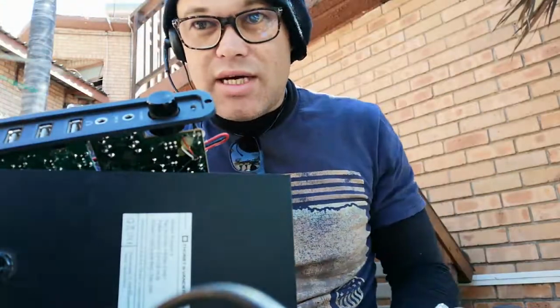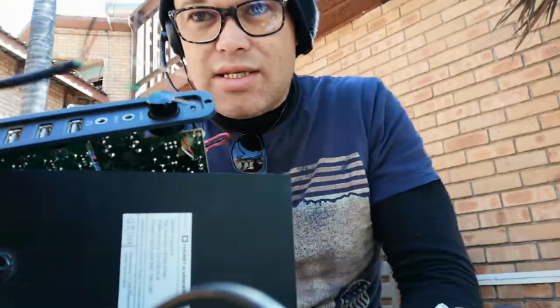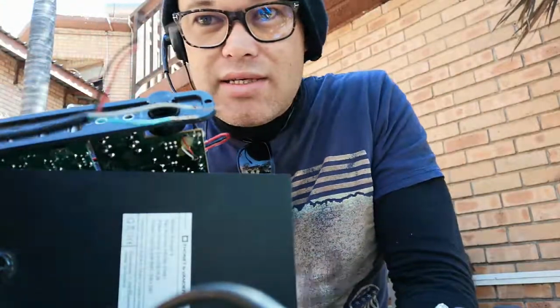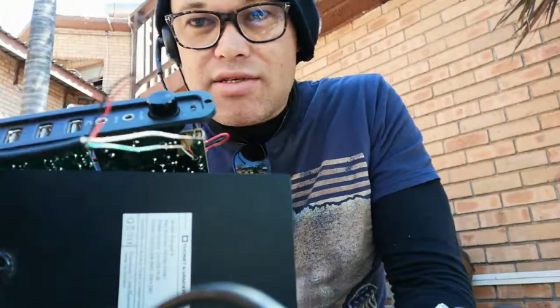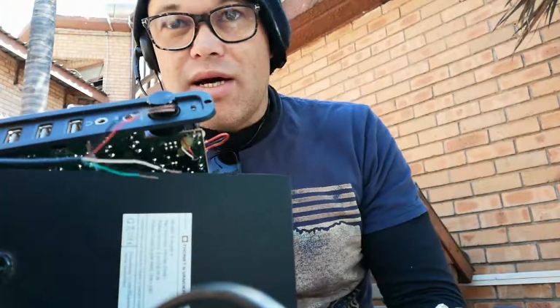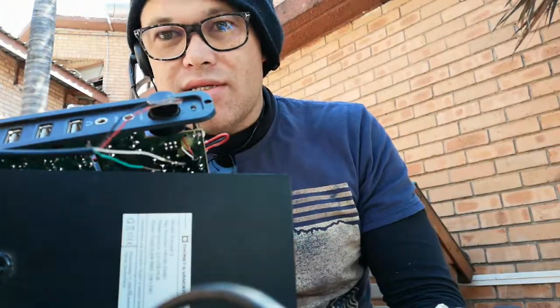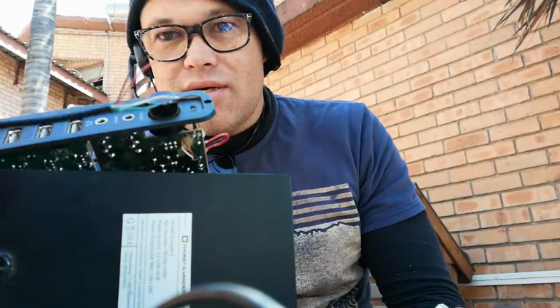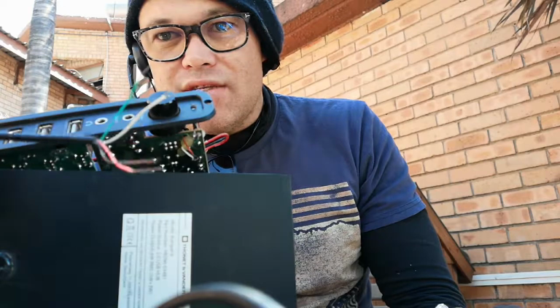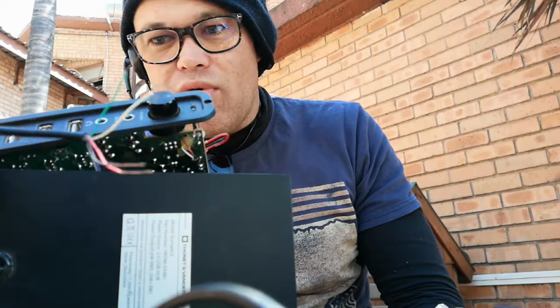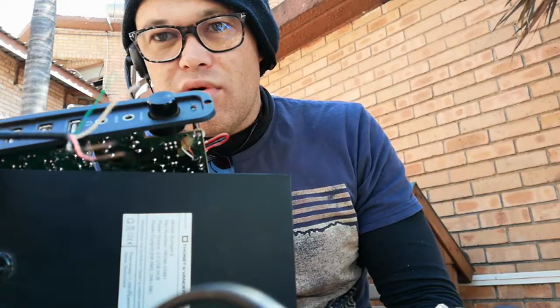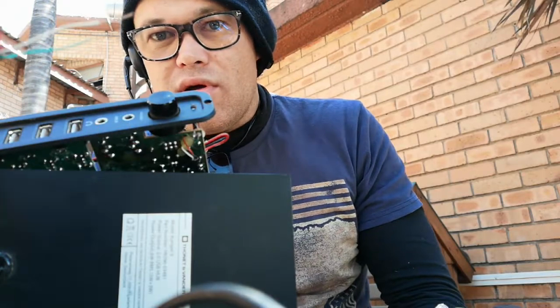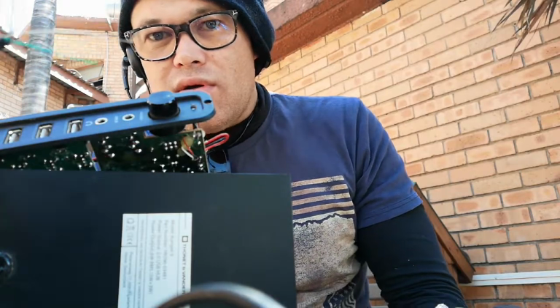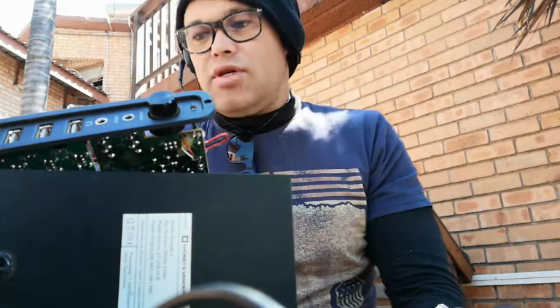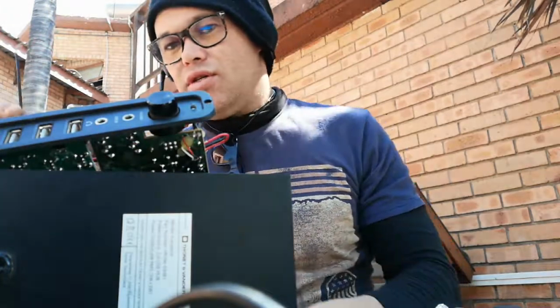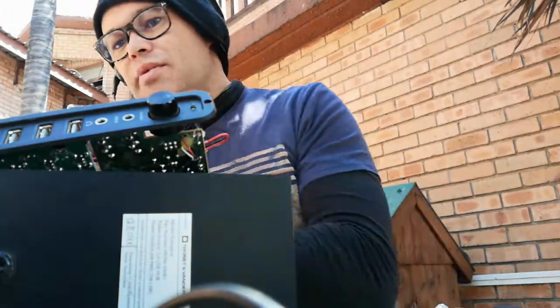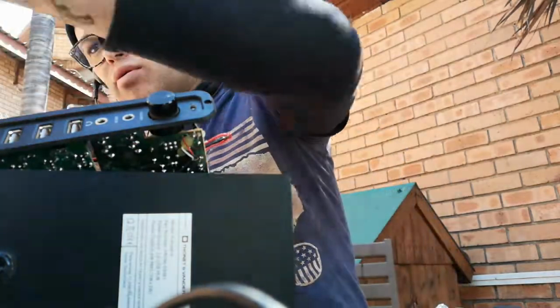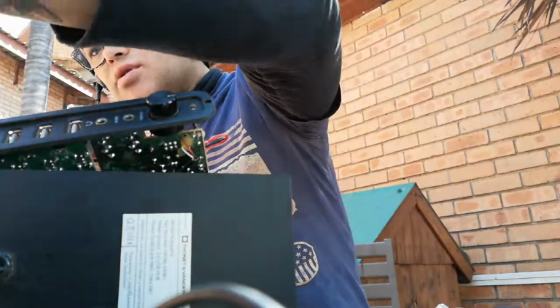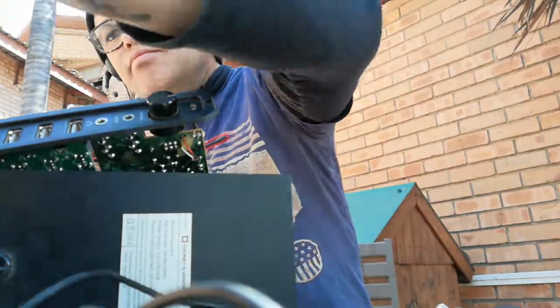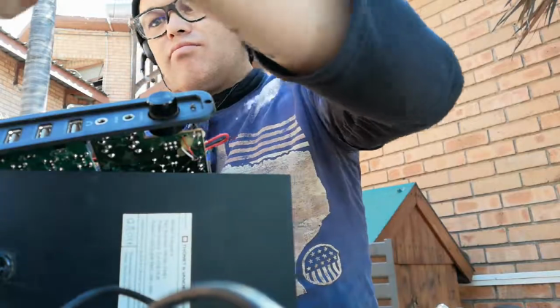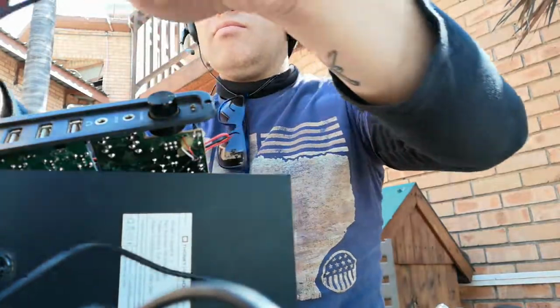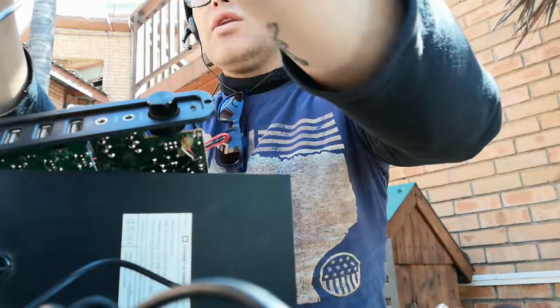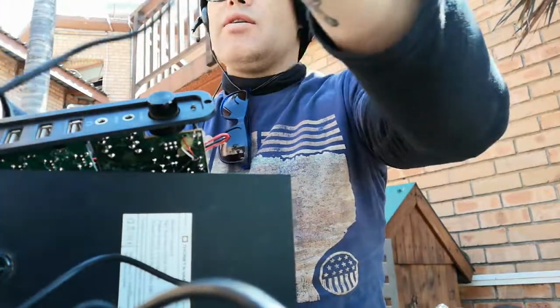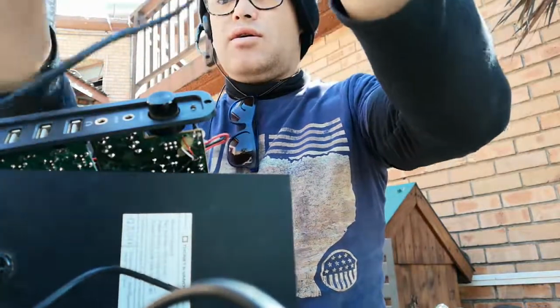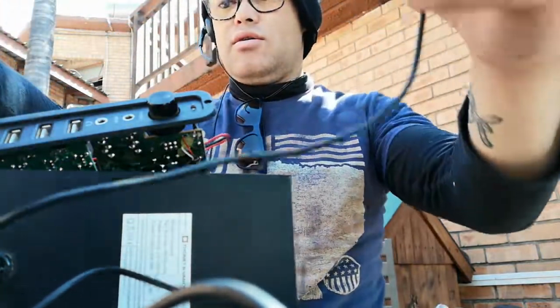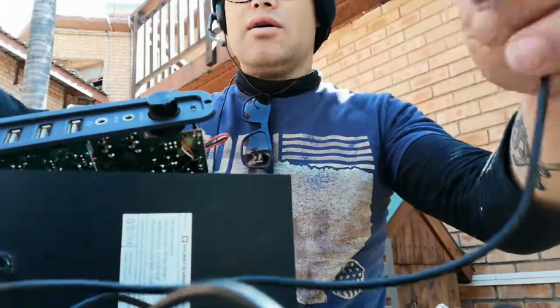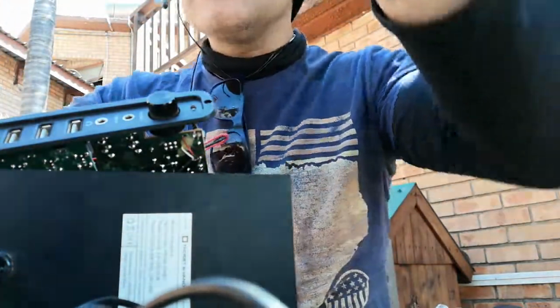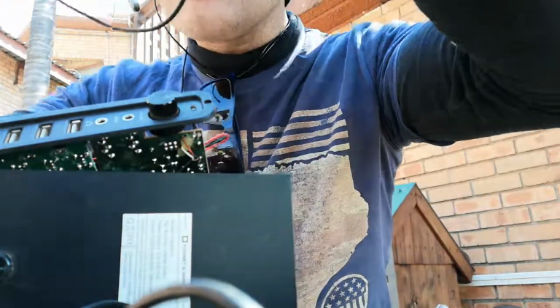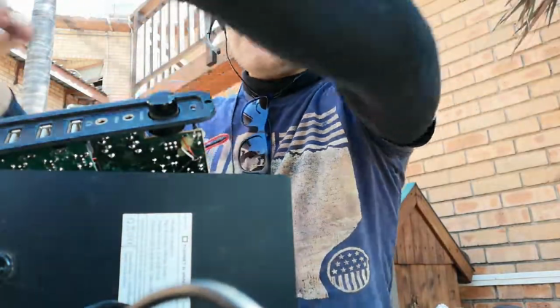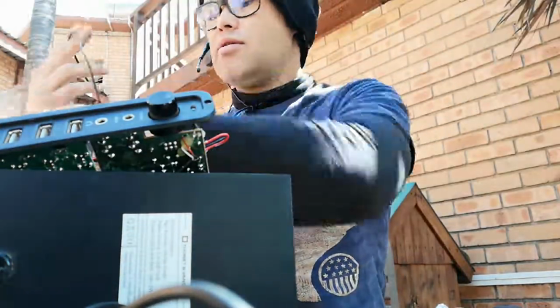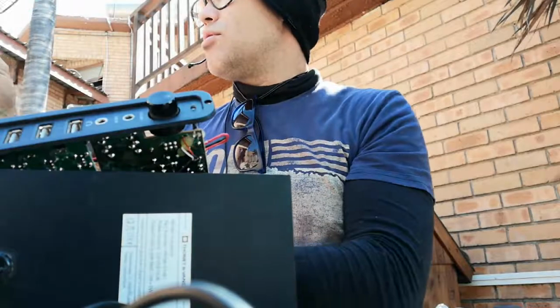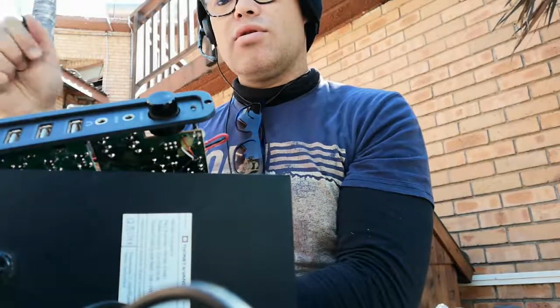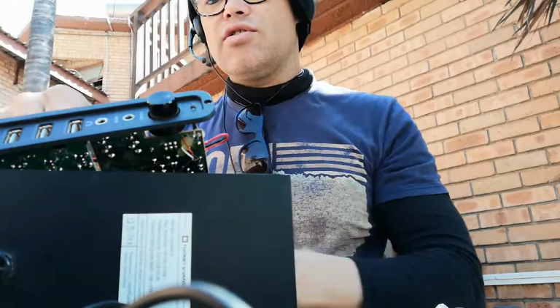Do you guys see that? I stripped the wires. It's four, because it's a USB port. That's why. It's going direct in here, to the board, to the entrance.